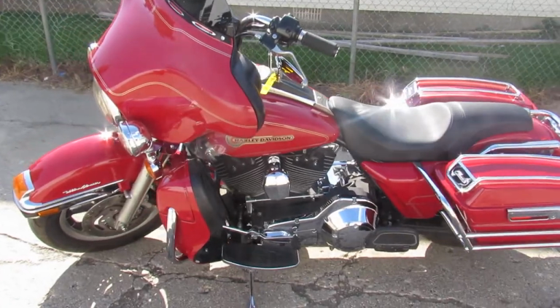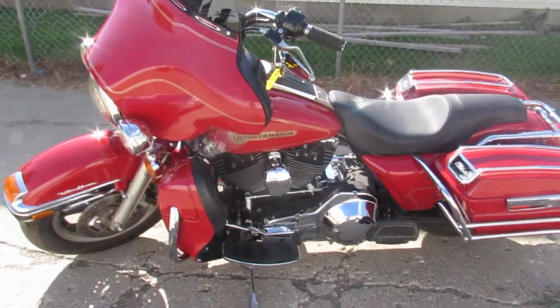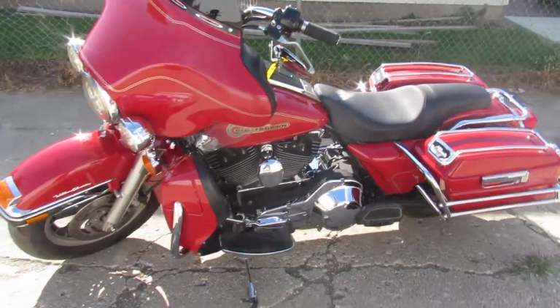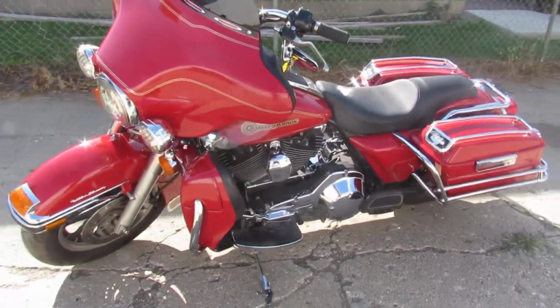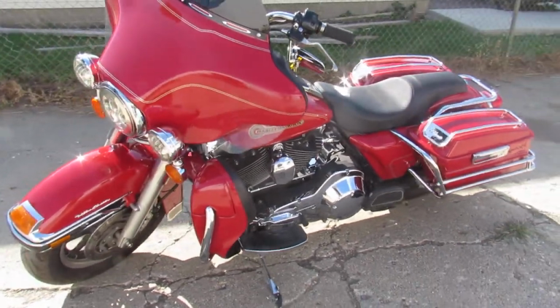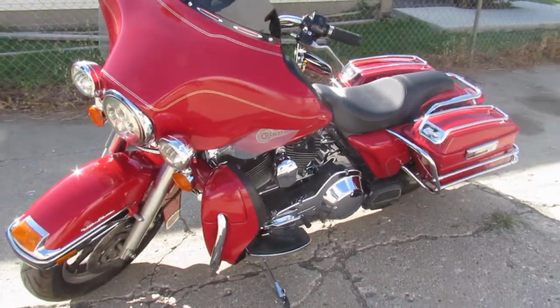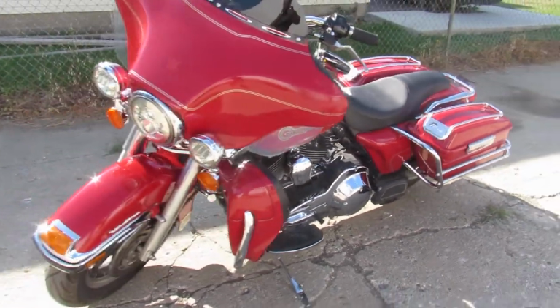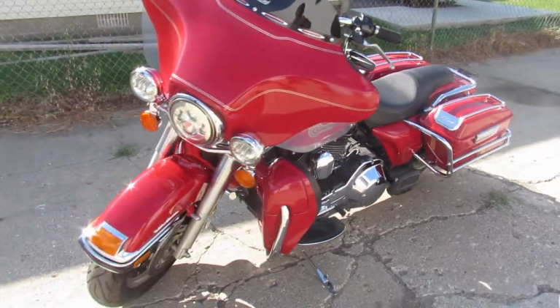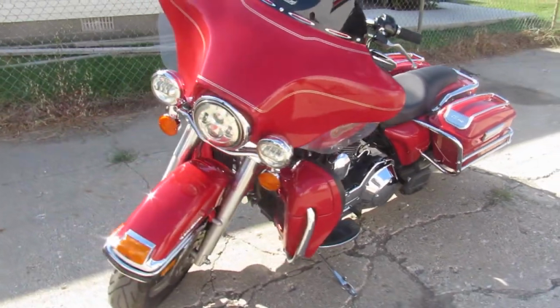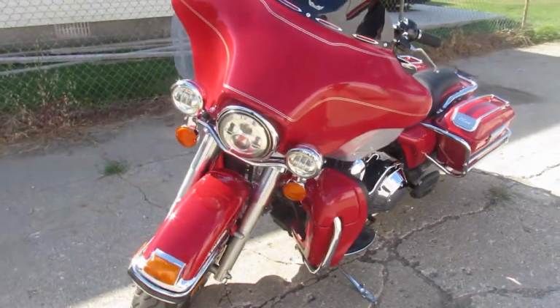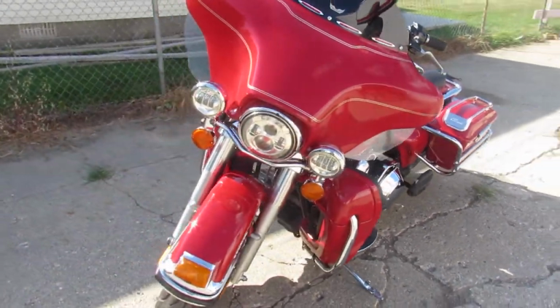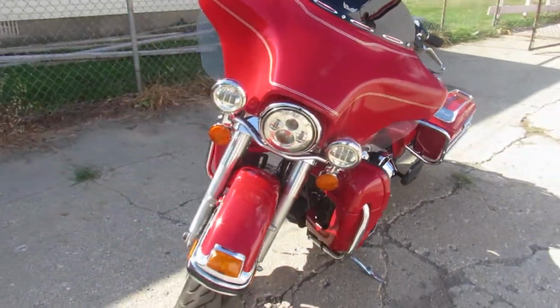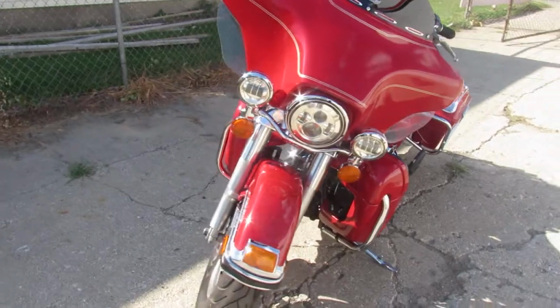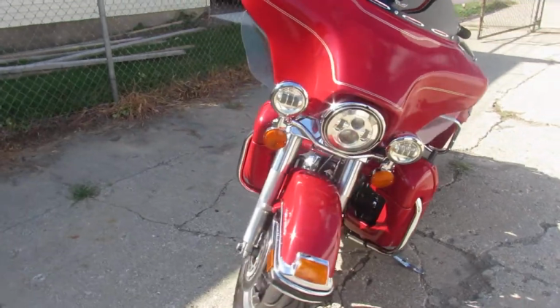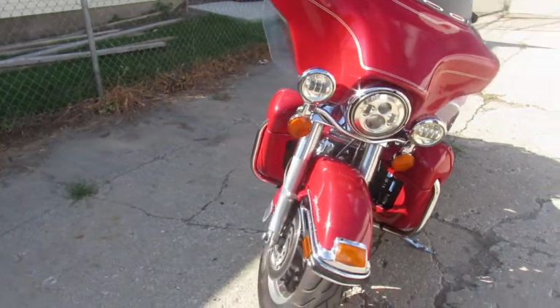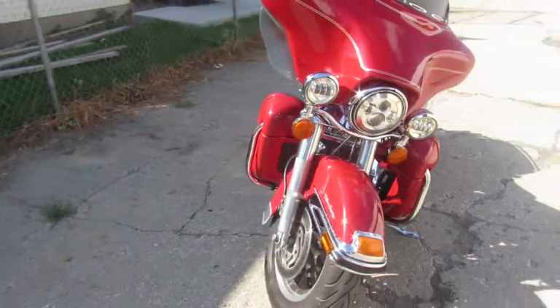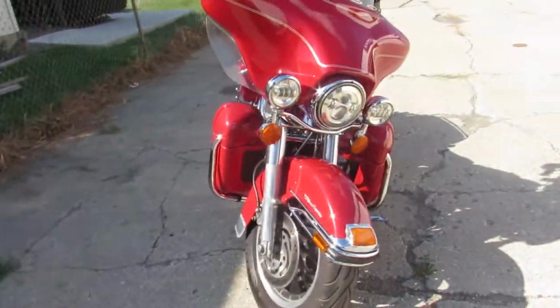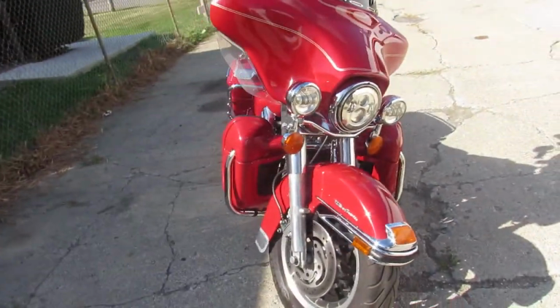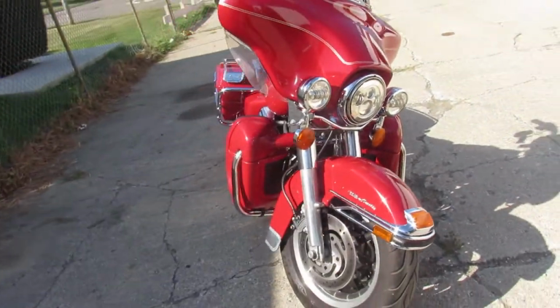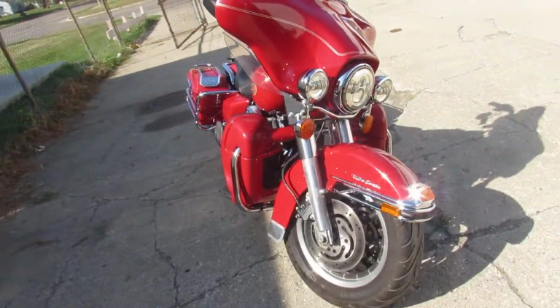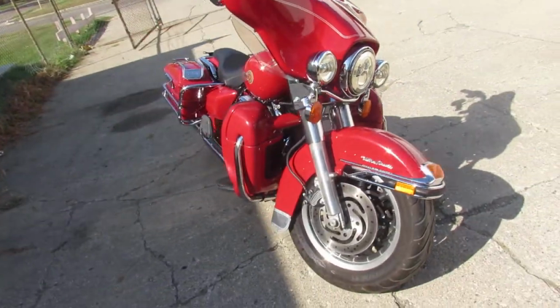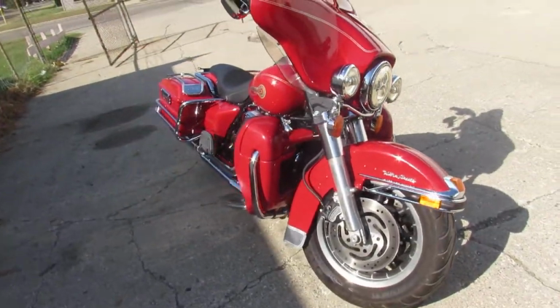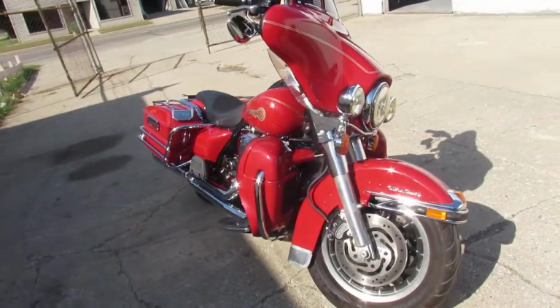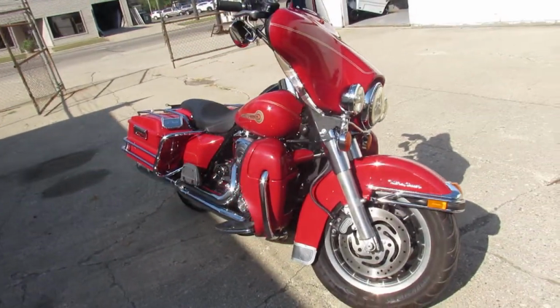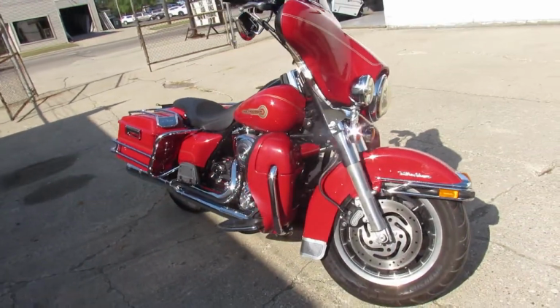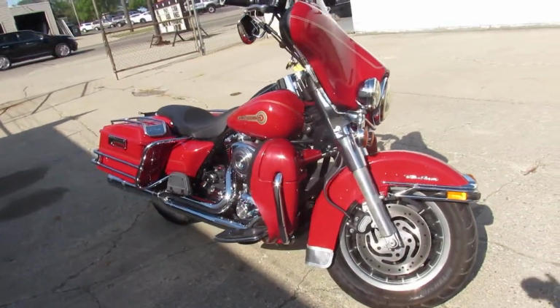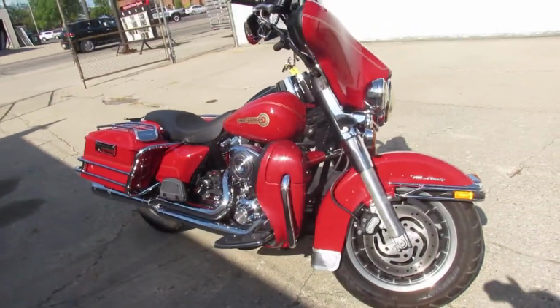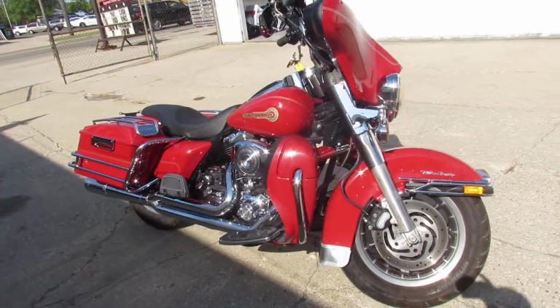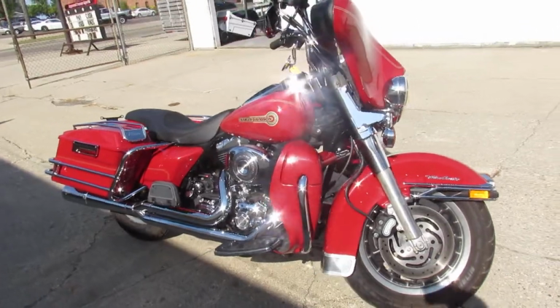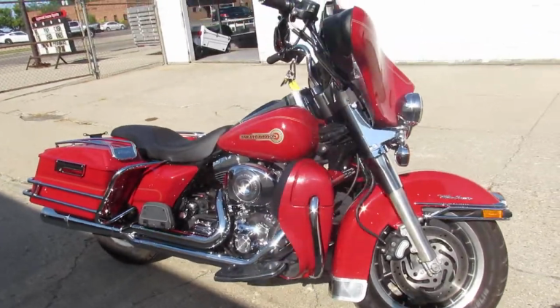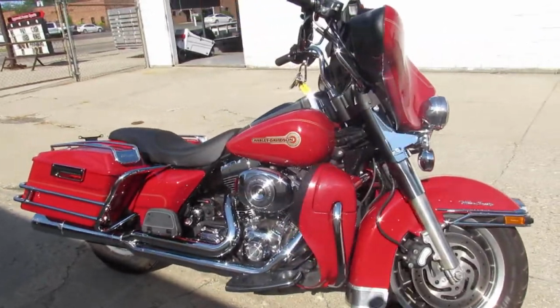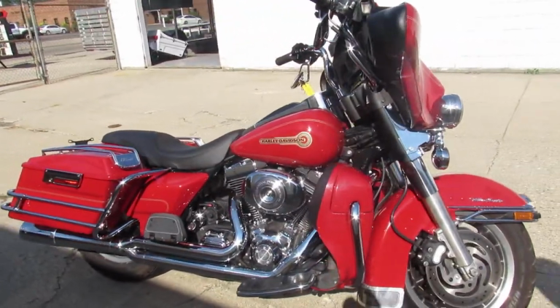Hey guys, ApprovalPowerSports.com here doing some videos on some bikes we just got in. Check this one out — it's a 2005 Harley Davidson Ultra Classic for sale. Comes in bright red with tons of chrome, one sharp dresser.